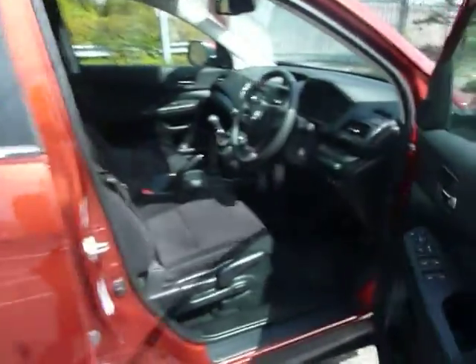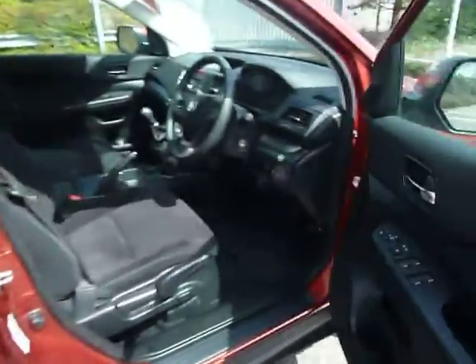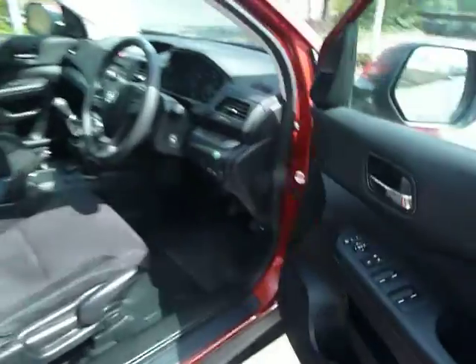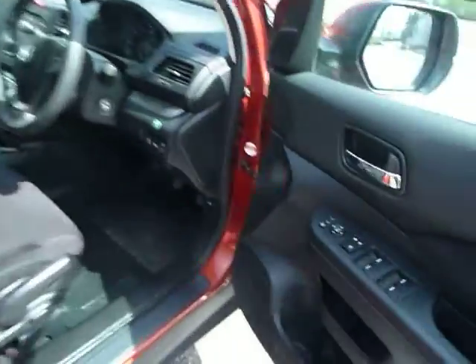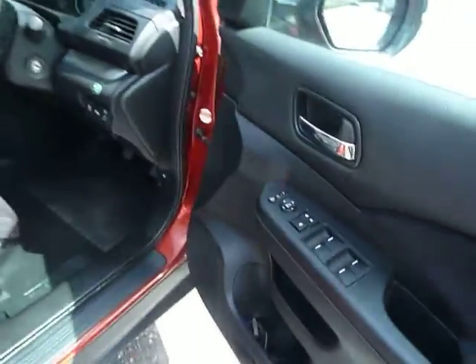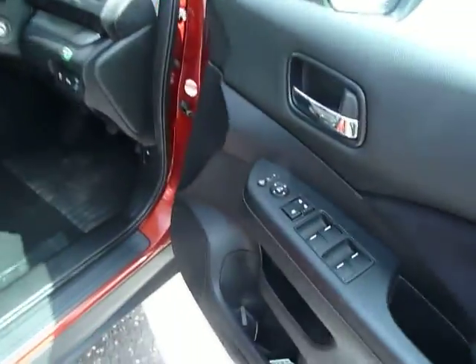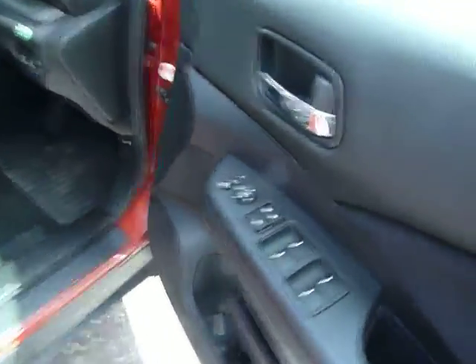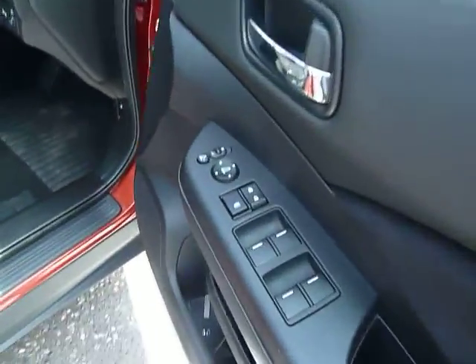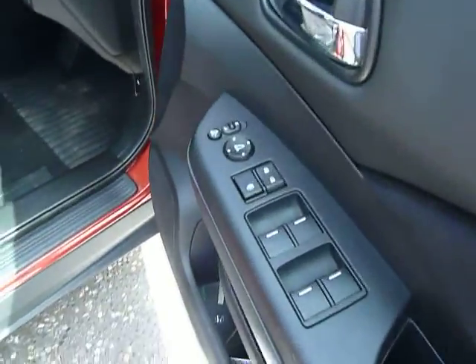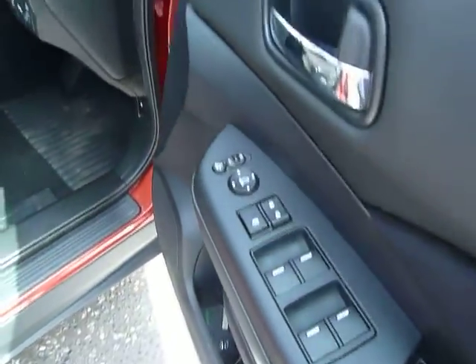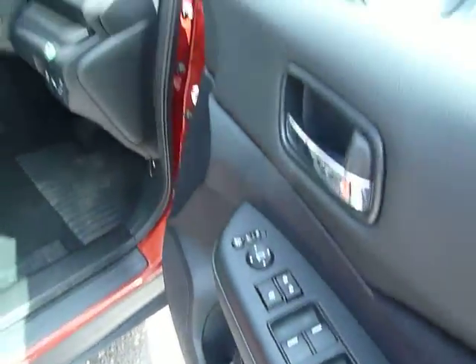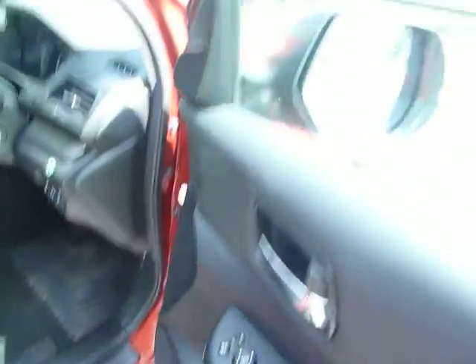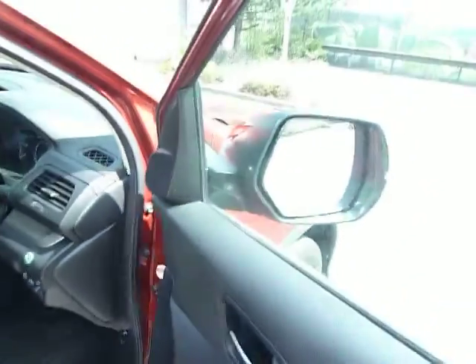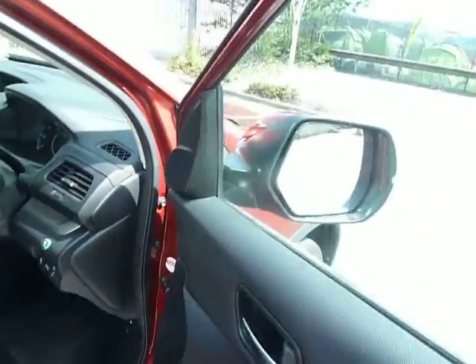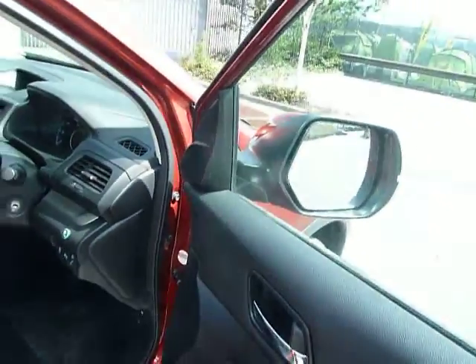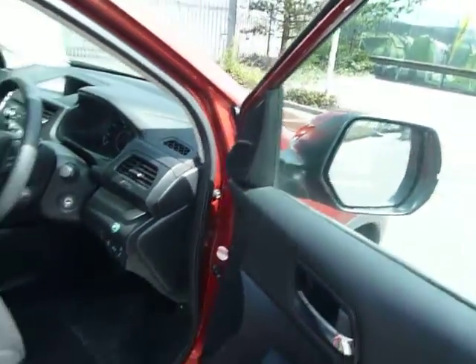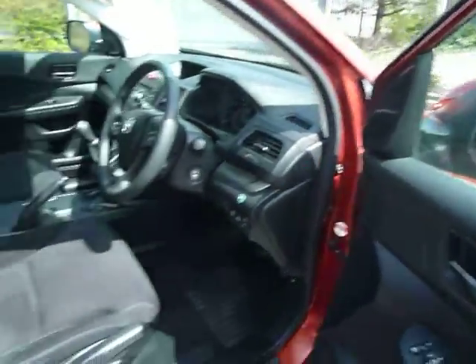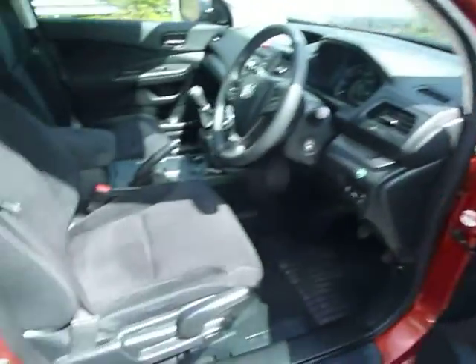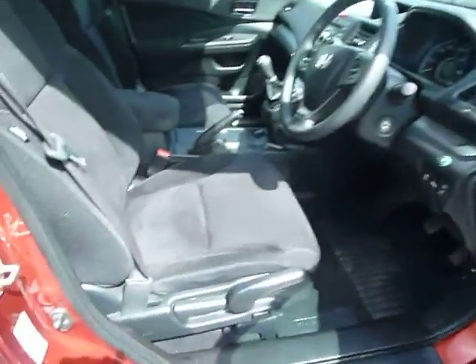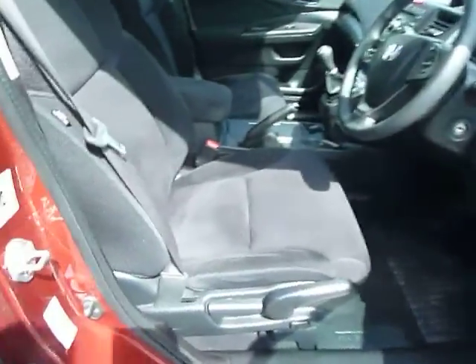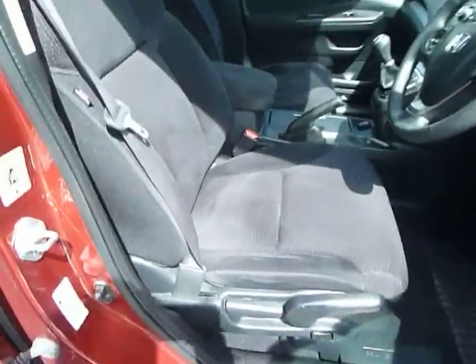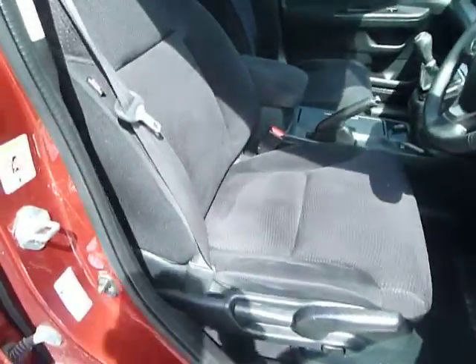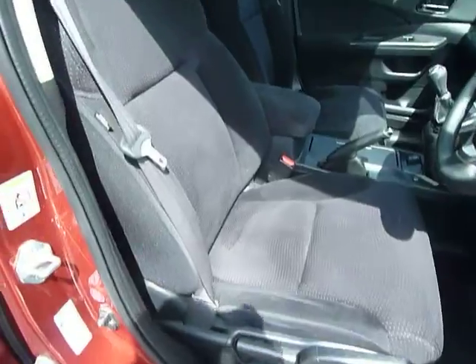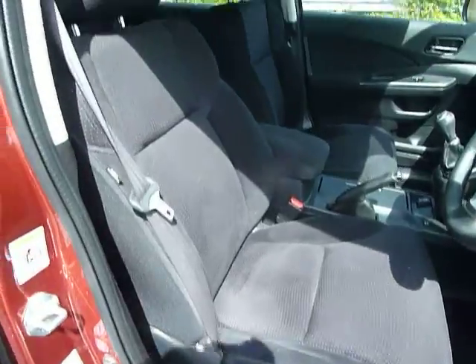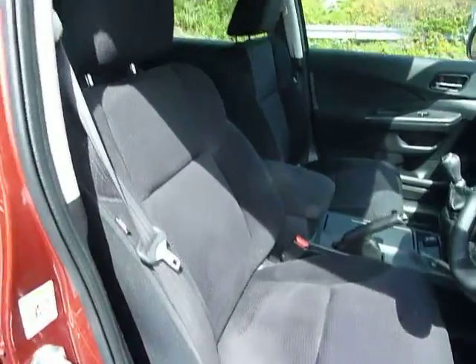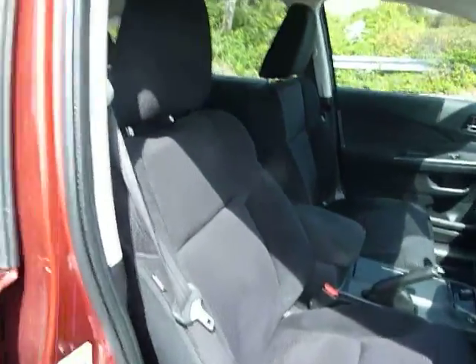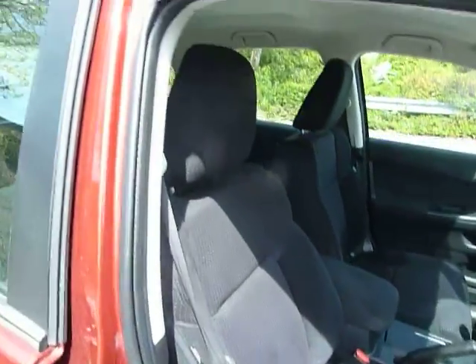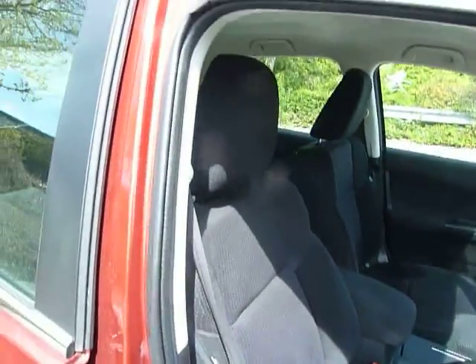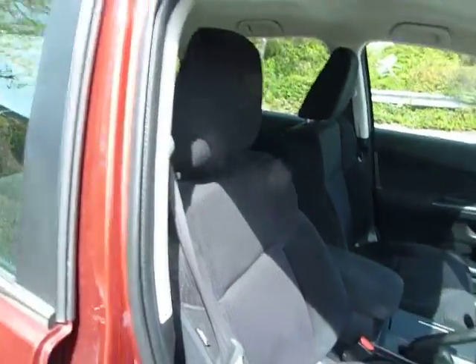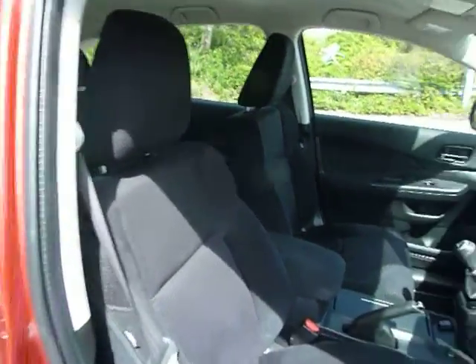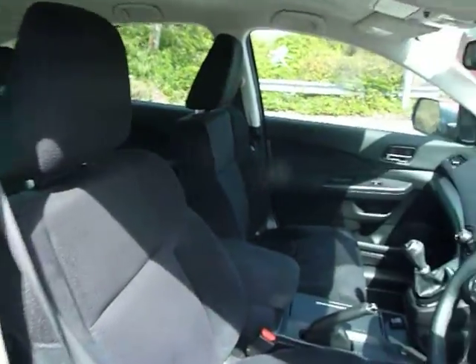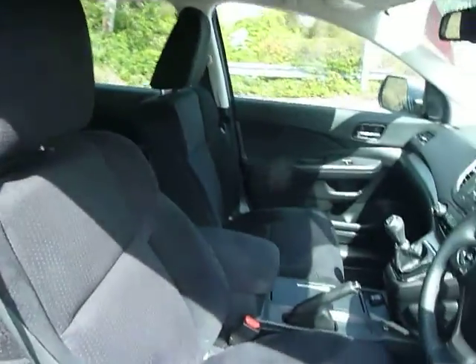Inside you've got electric windows all around, electric folding heated door mirrors, and adjustments on the driving seat. All the seats are in cloth.